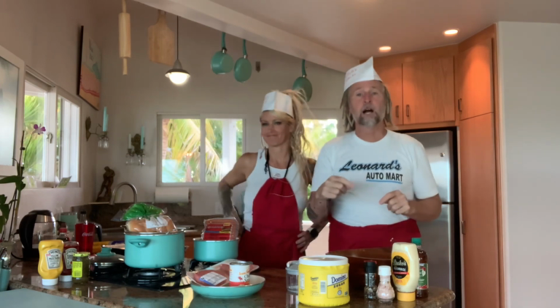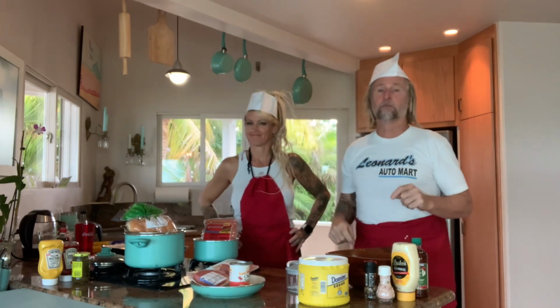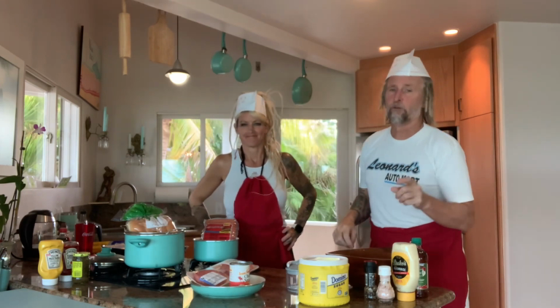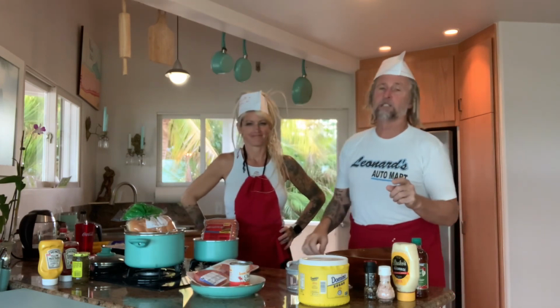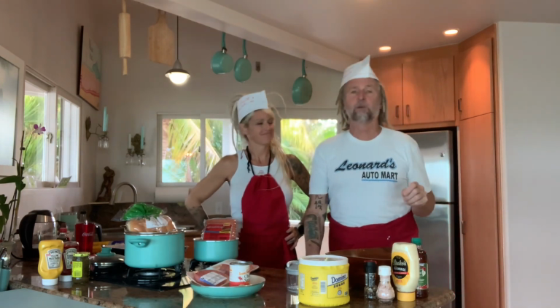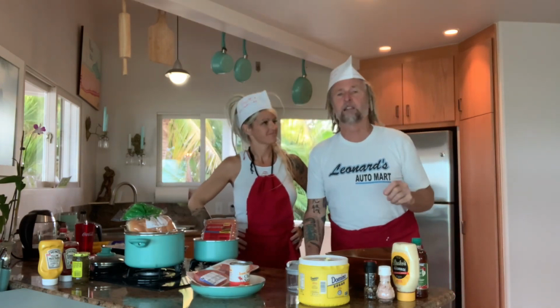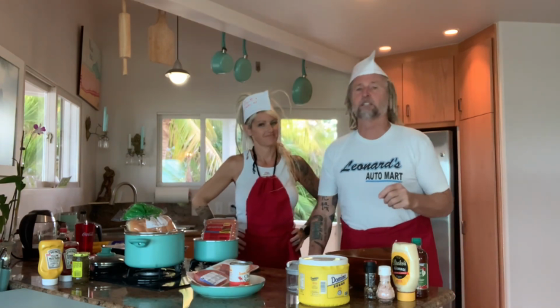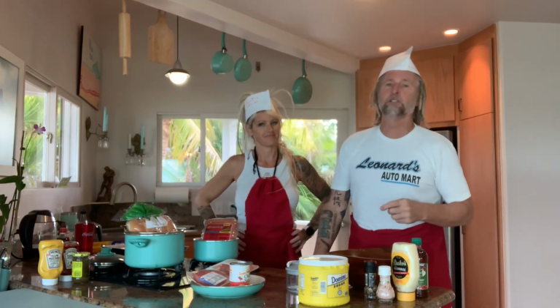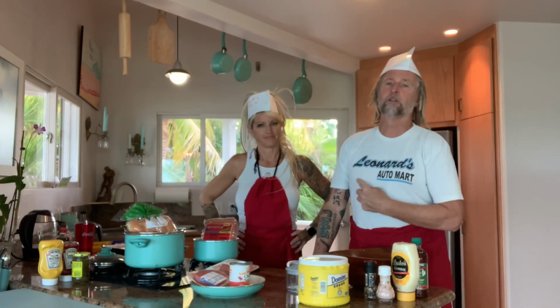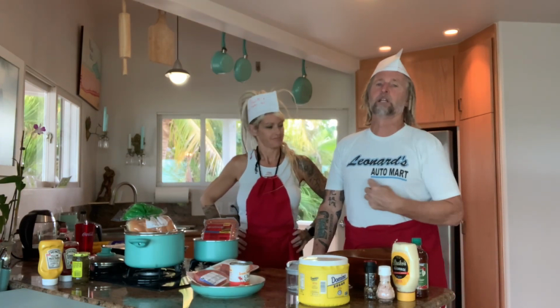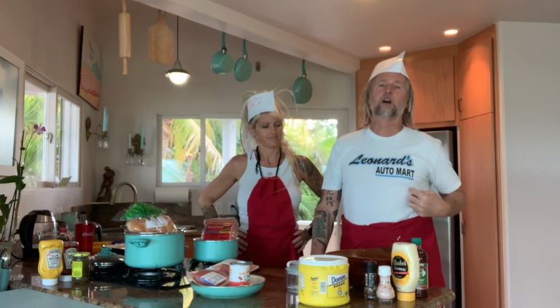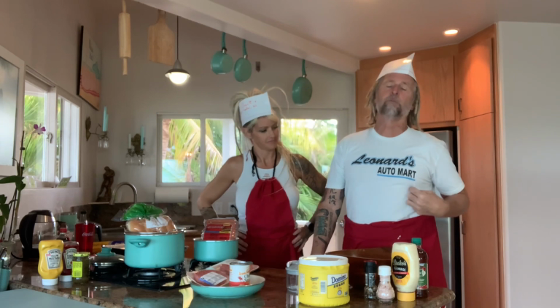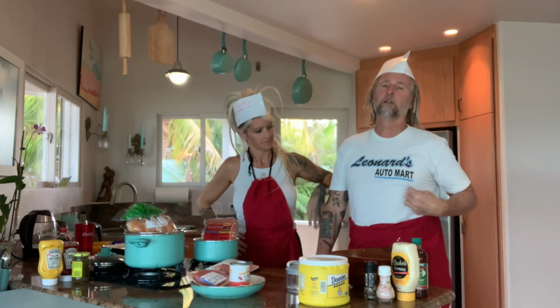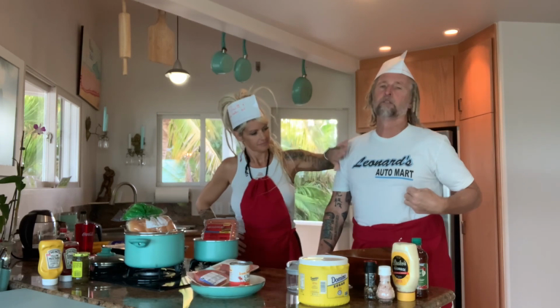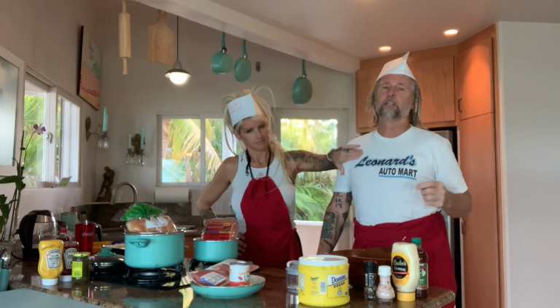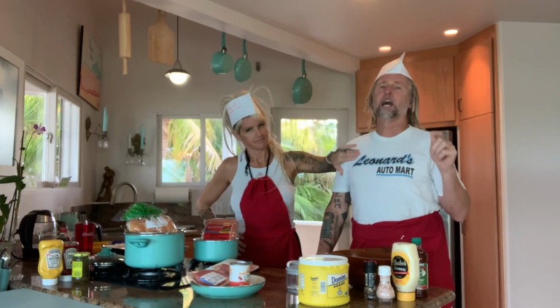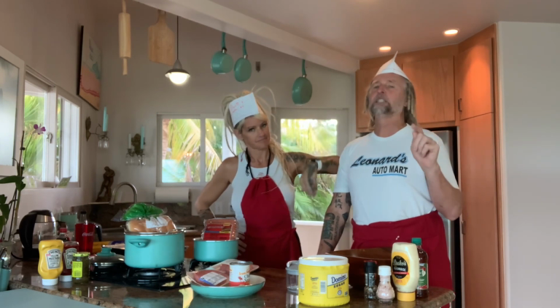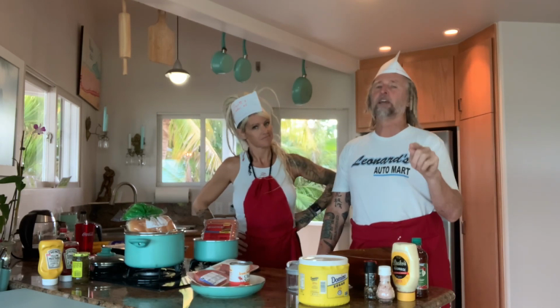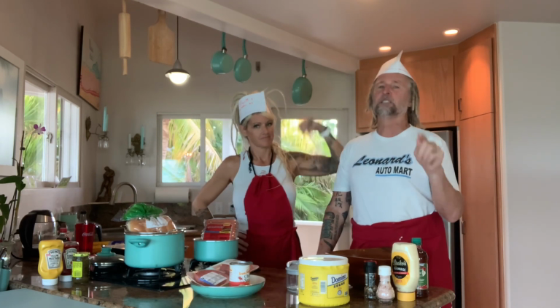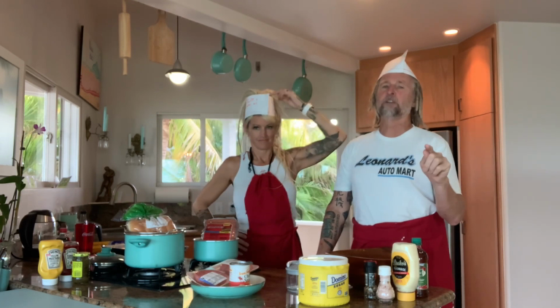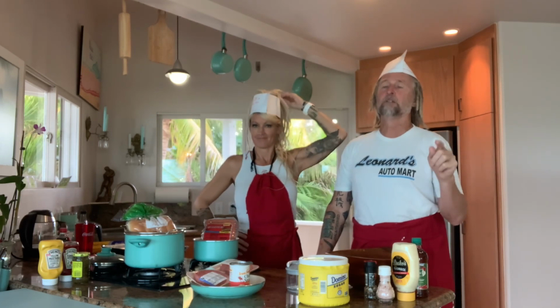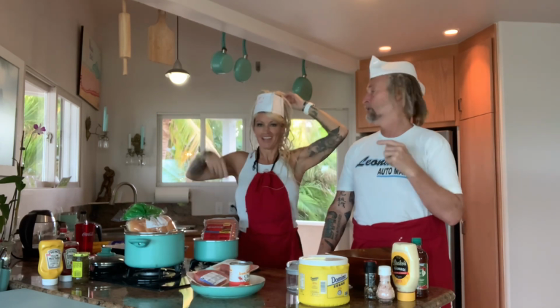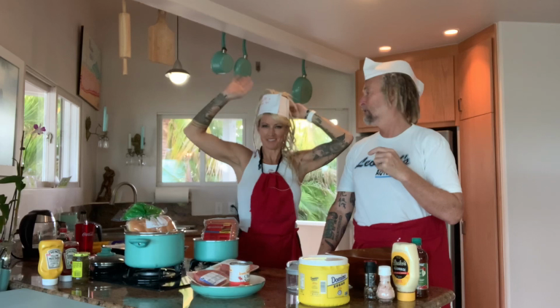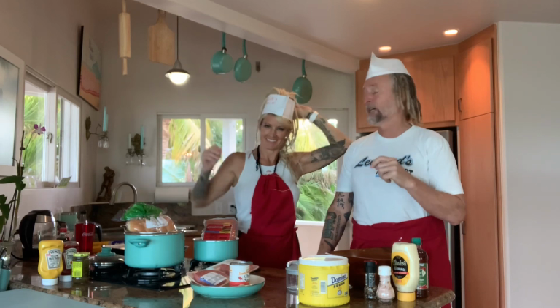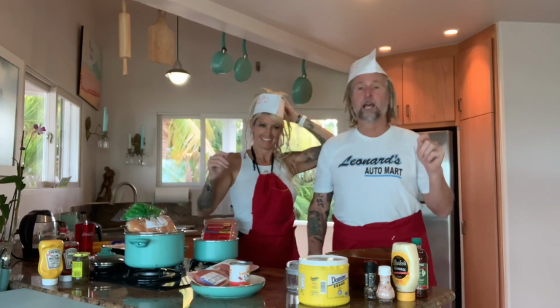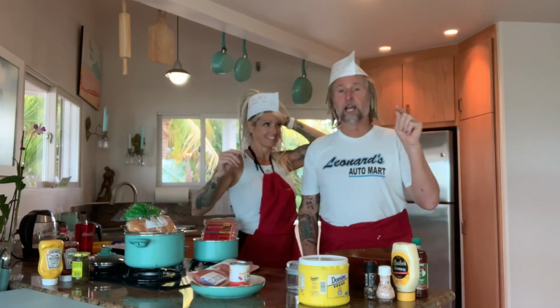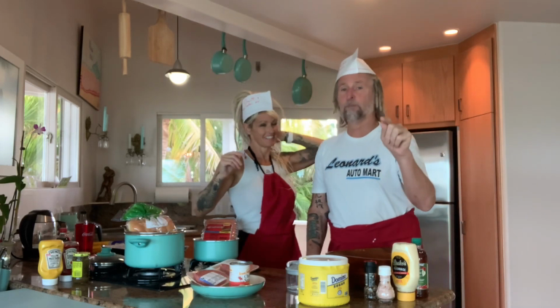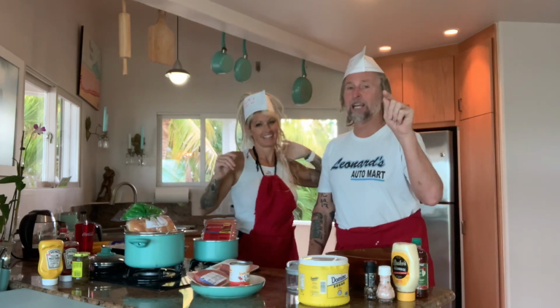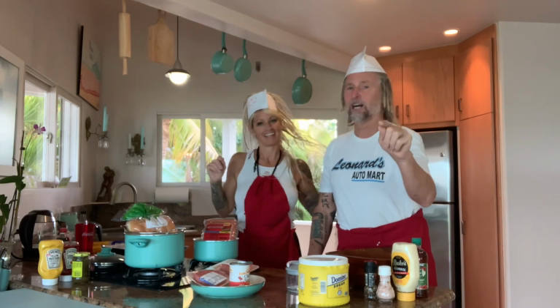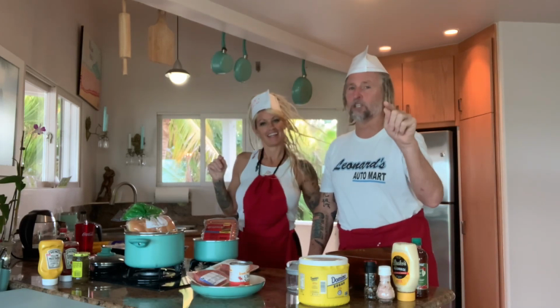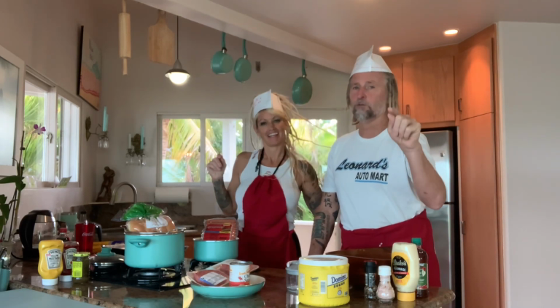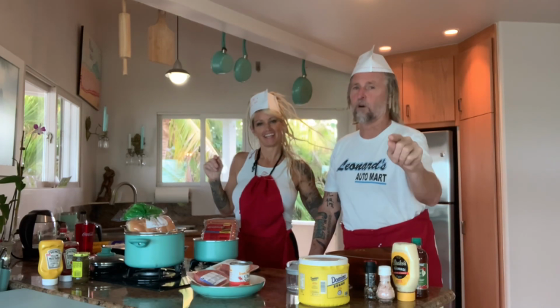Well, before we get started, I'd like to thank our sponsor, Leonard's Auto Mart, founded in 1977. That's when I was born. And everybody drives a used car.